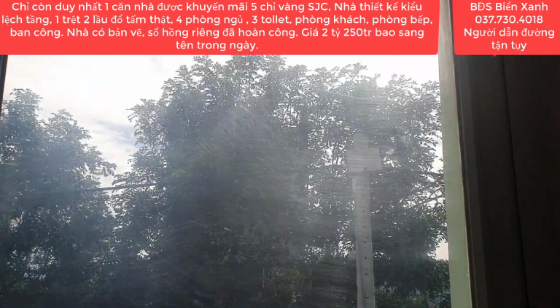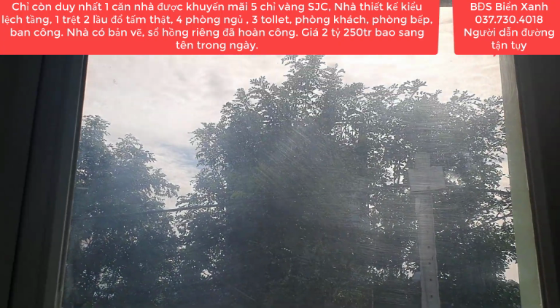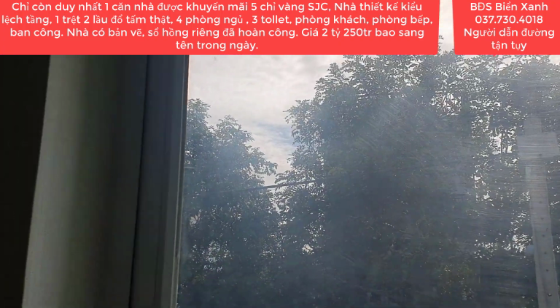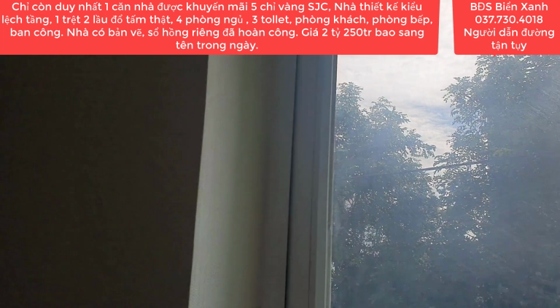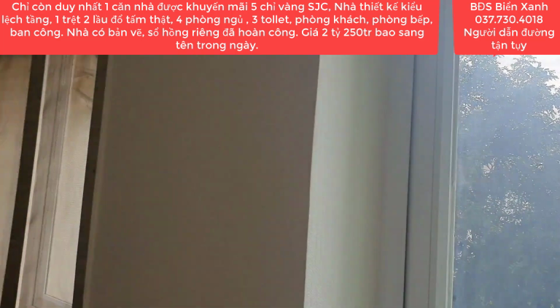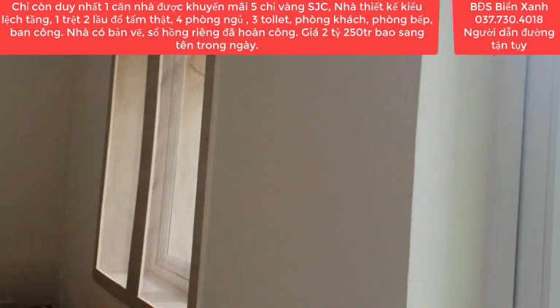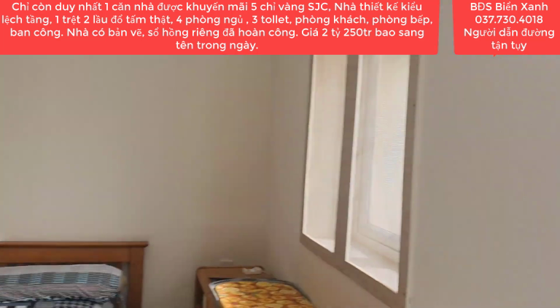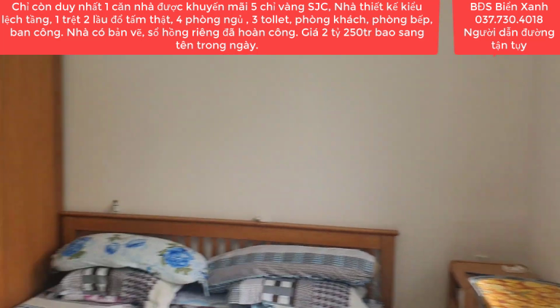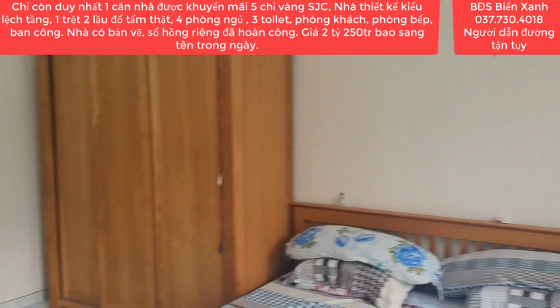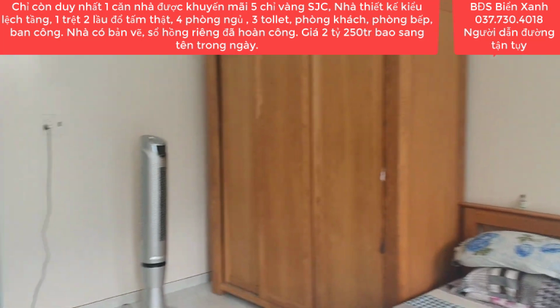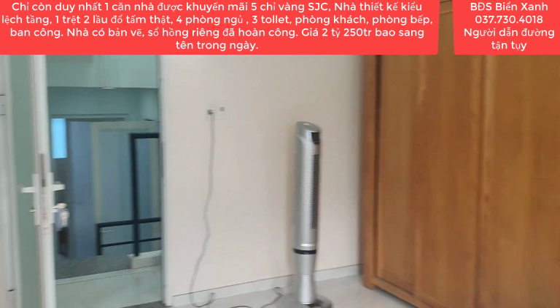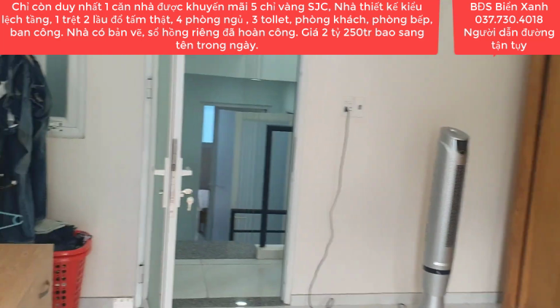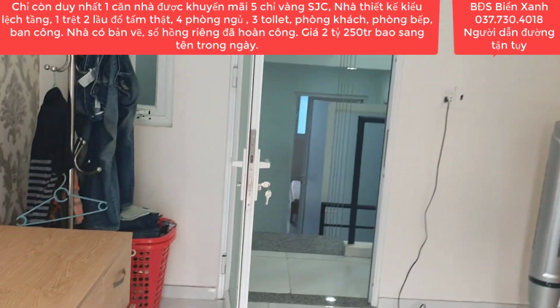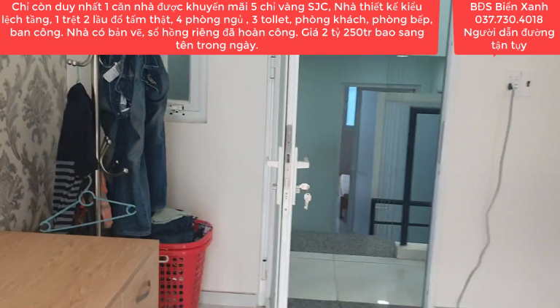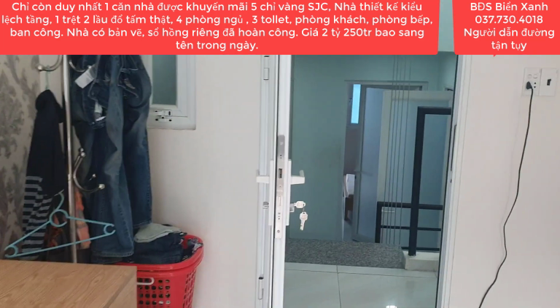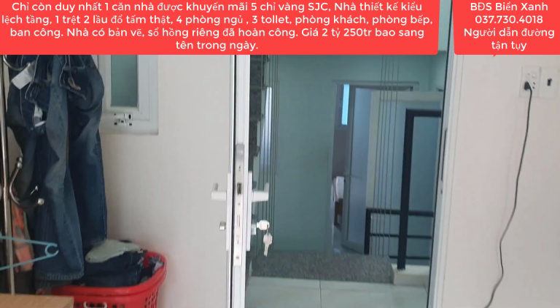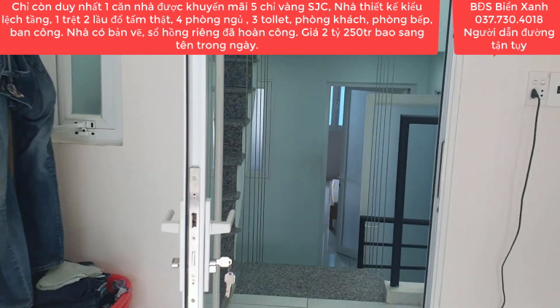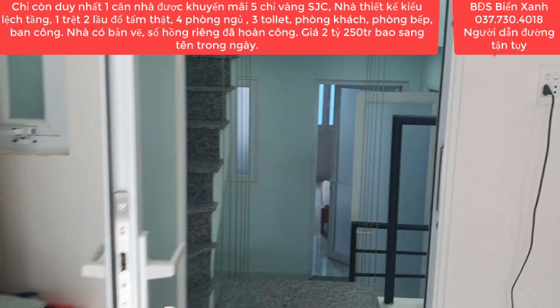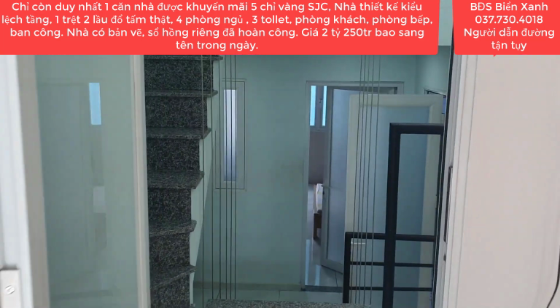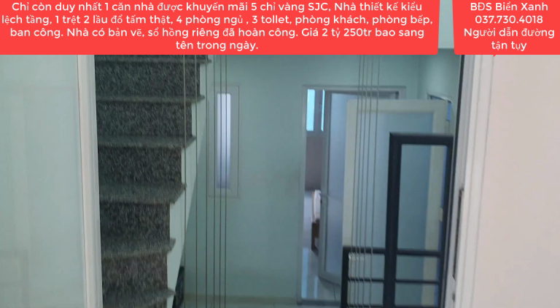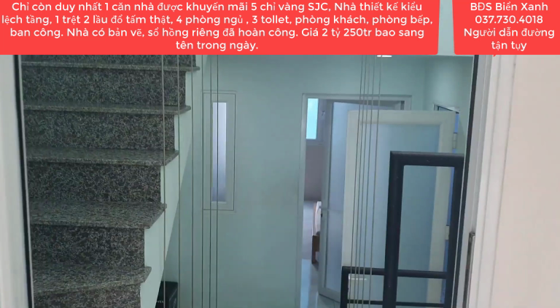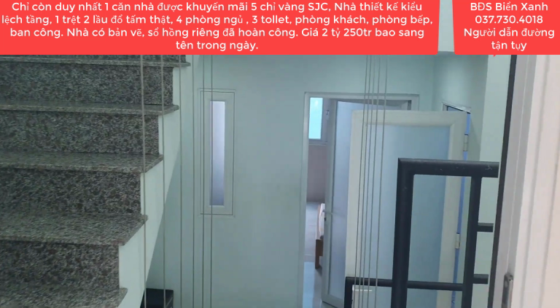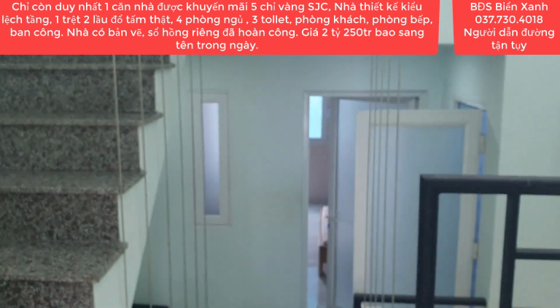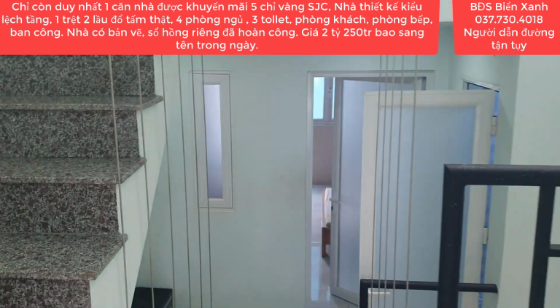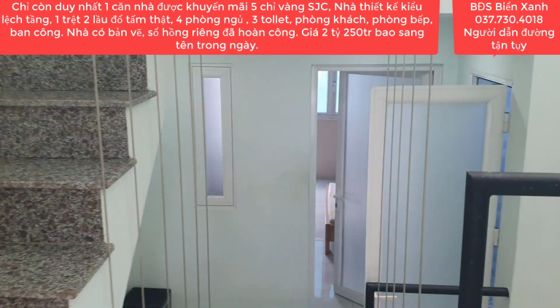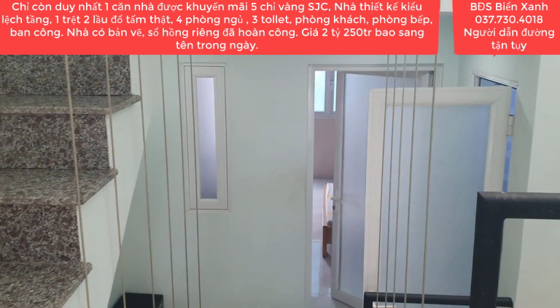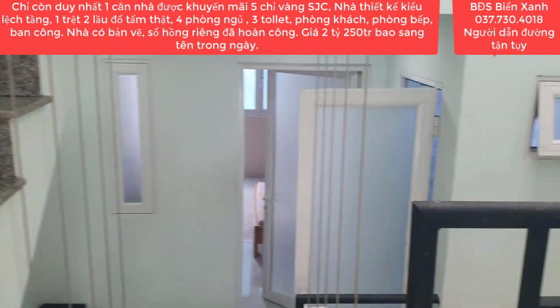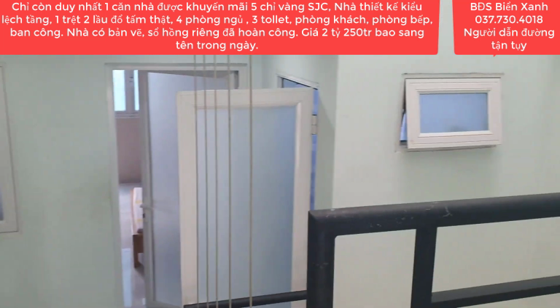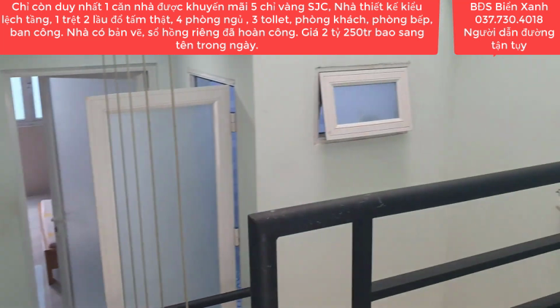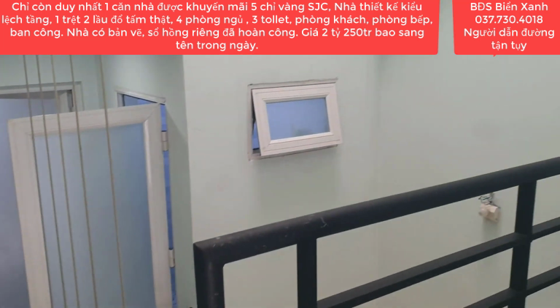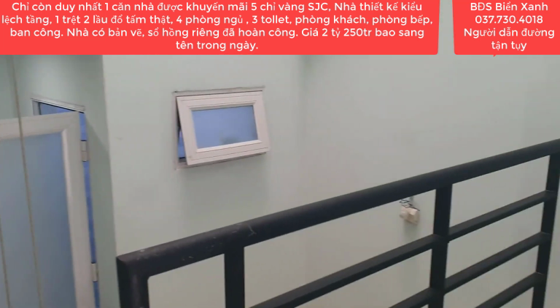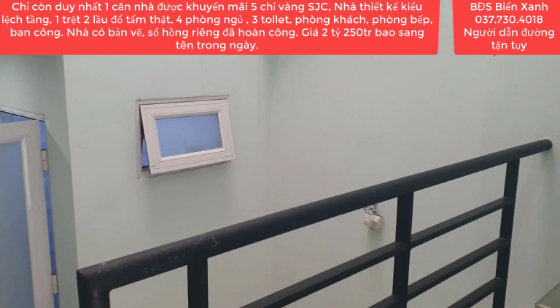Giá của căn nhà này là 2 tỷ 250 triệu là bao sang tên công chứng. Do nhà đã hoàn công đầy đủ rồi nên thuế phí đóng cũng rất là cao. Căn này là nhà lệch tầng.